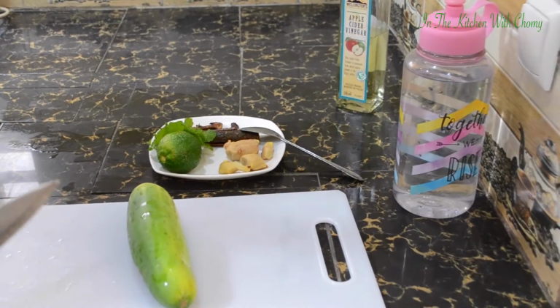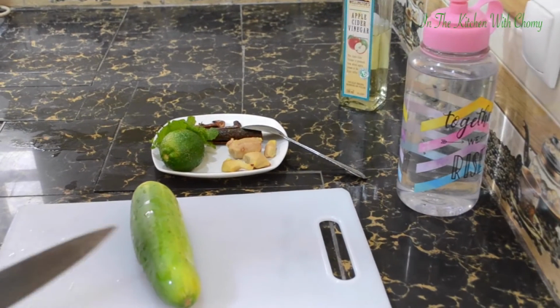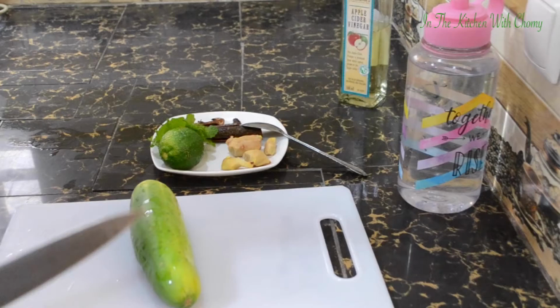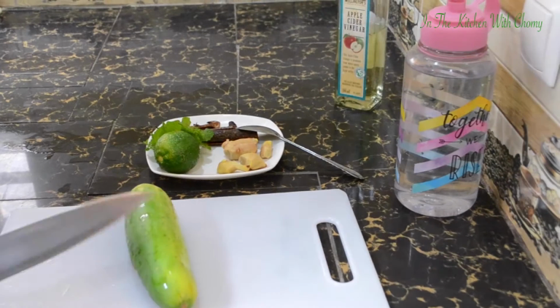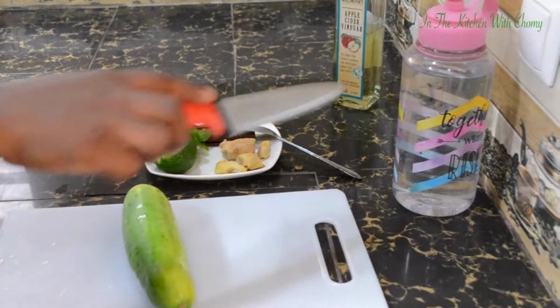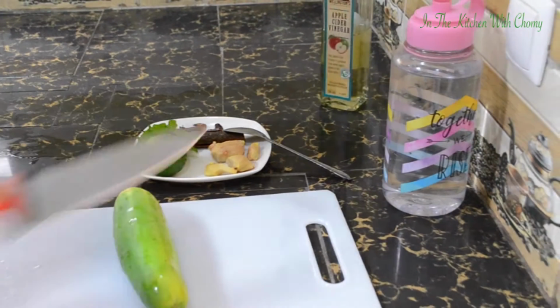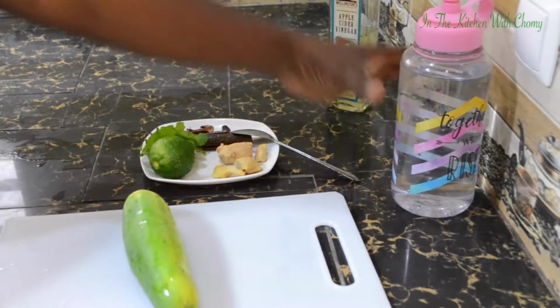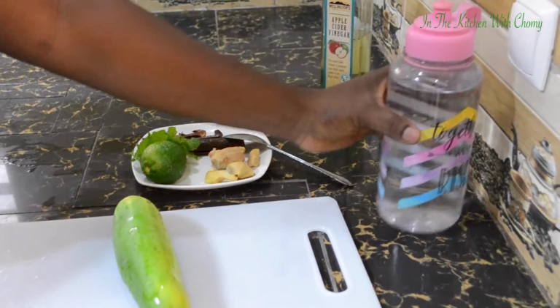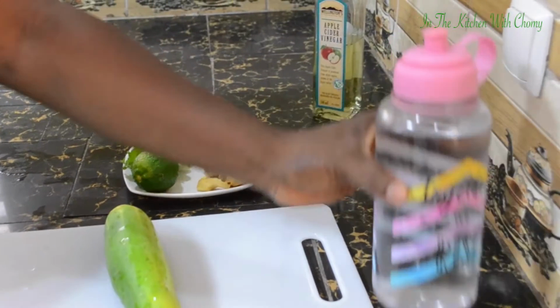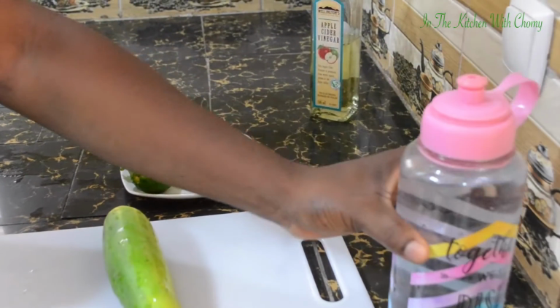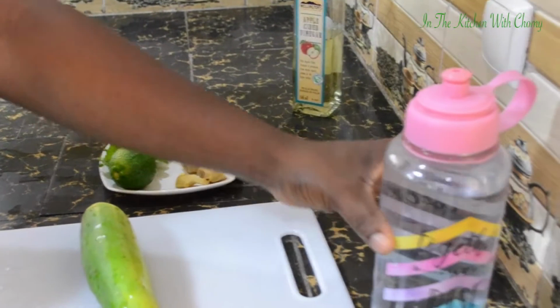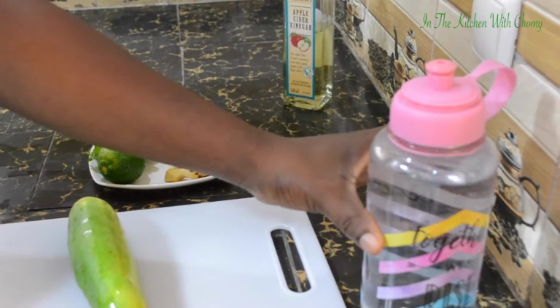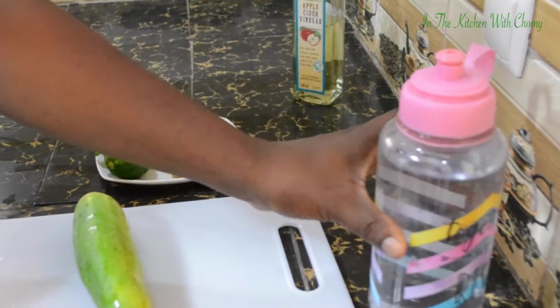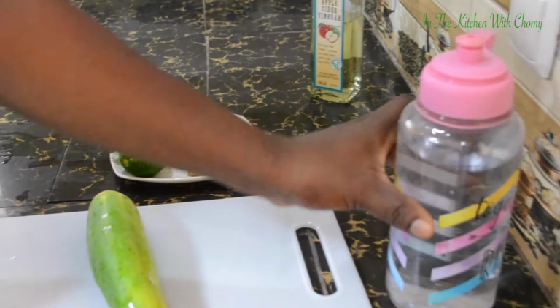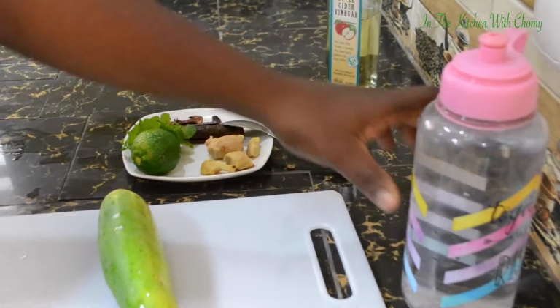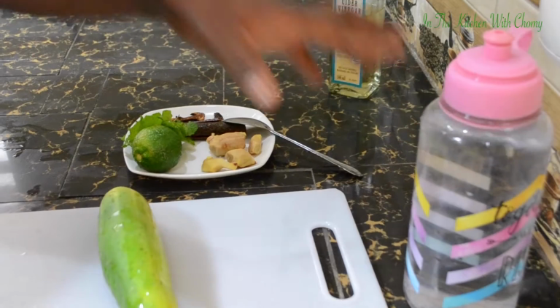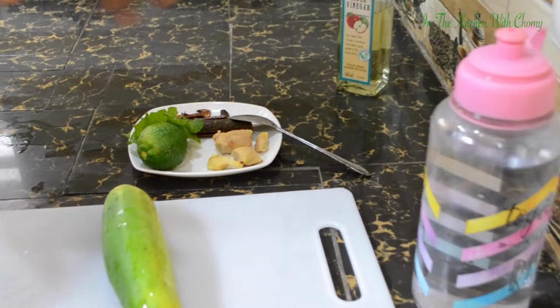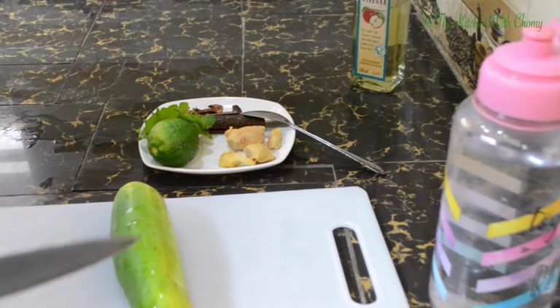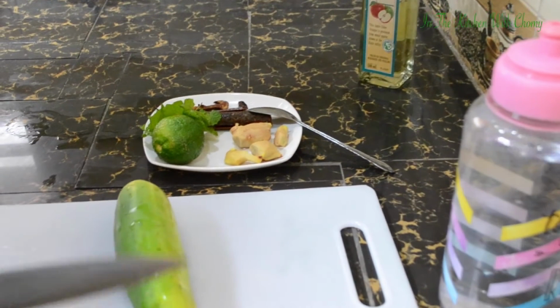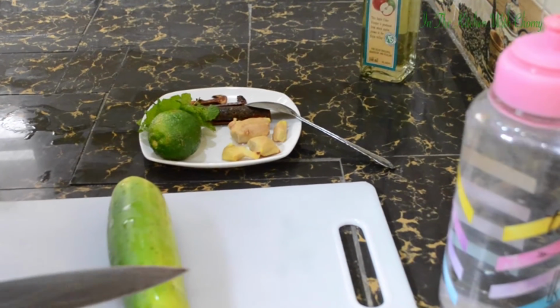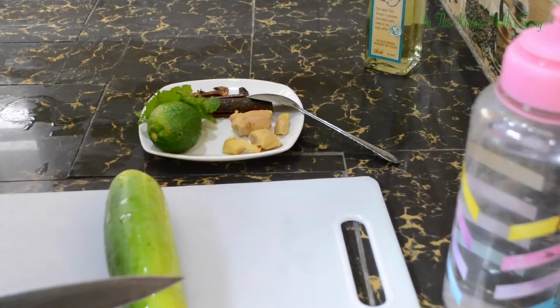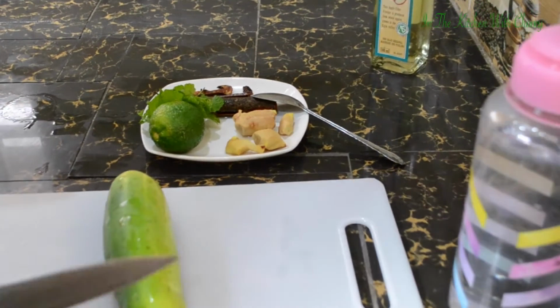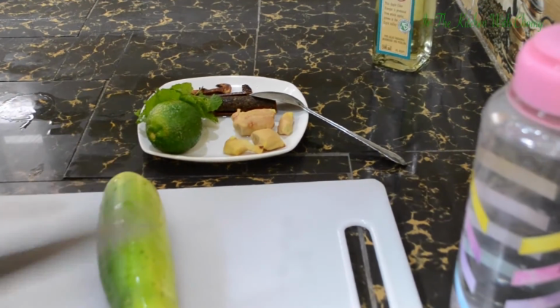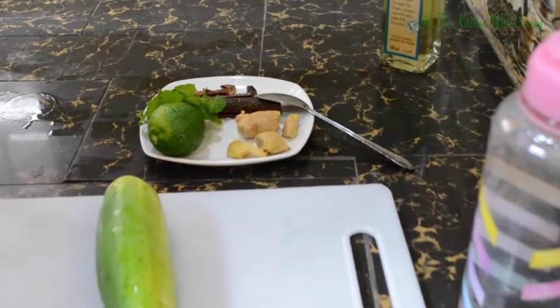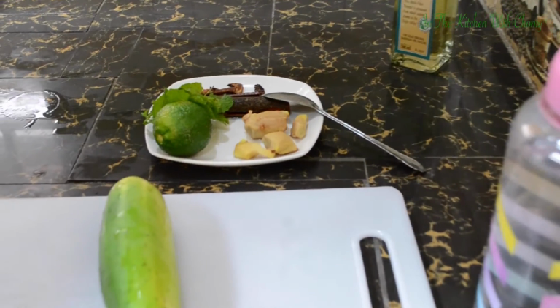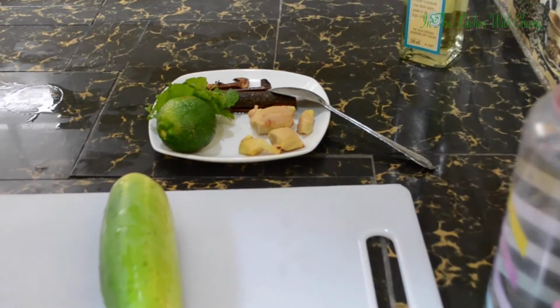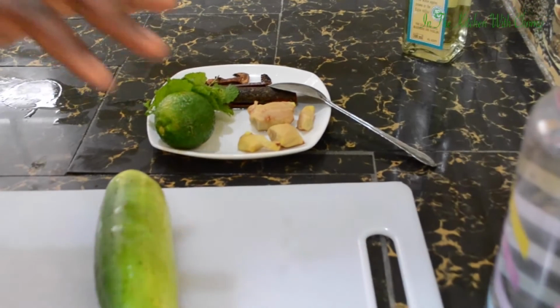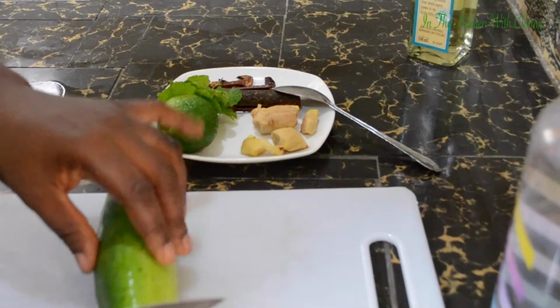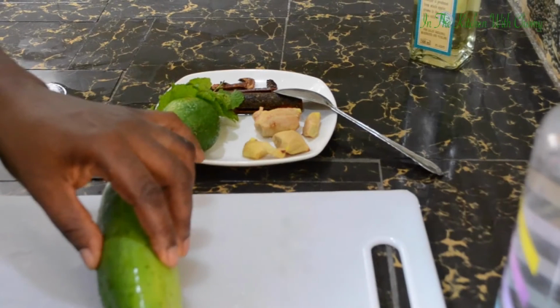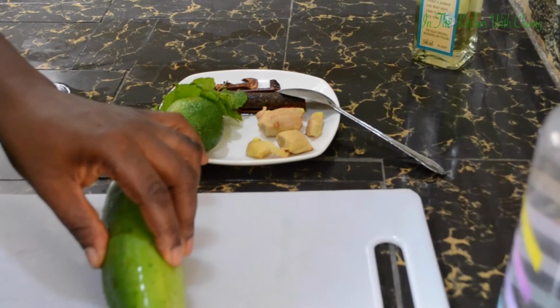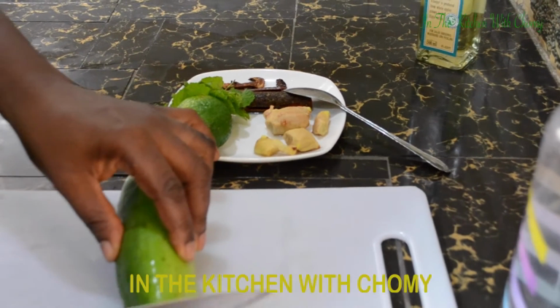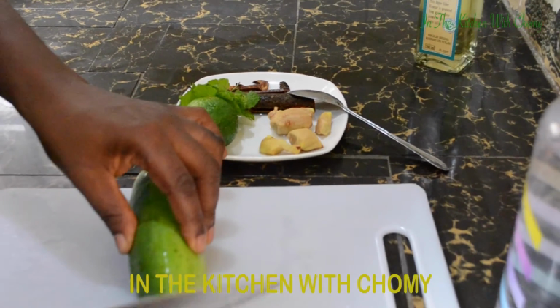I'll be taking like three cups of water — my water is a little, so I will be taking only four slices of cucumber. So let's get started.